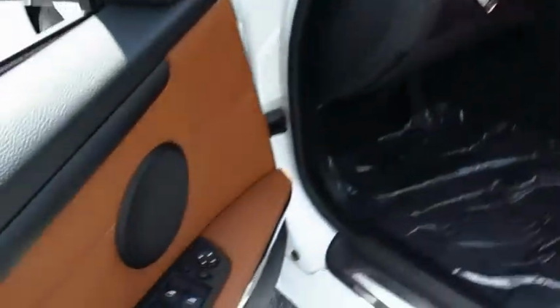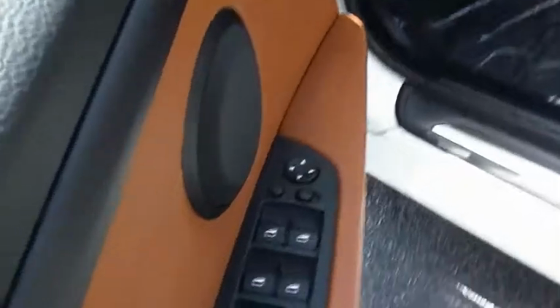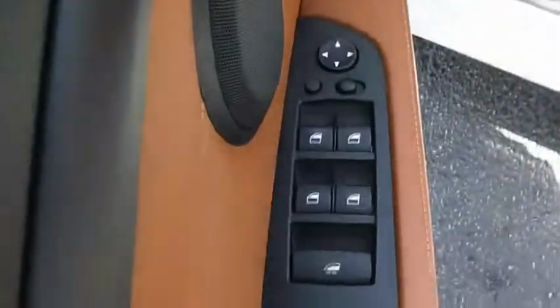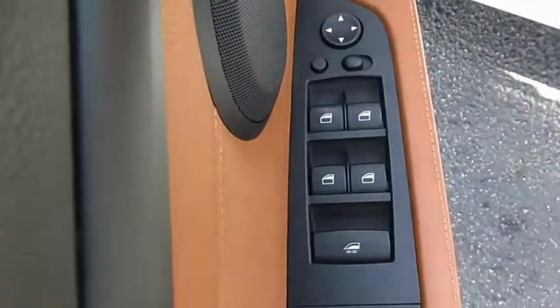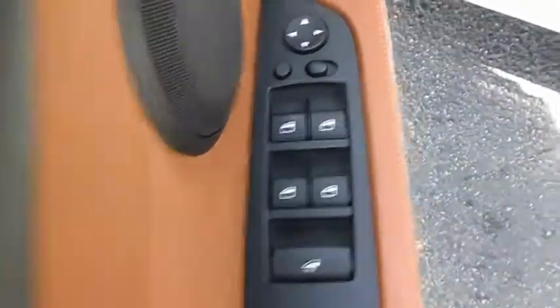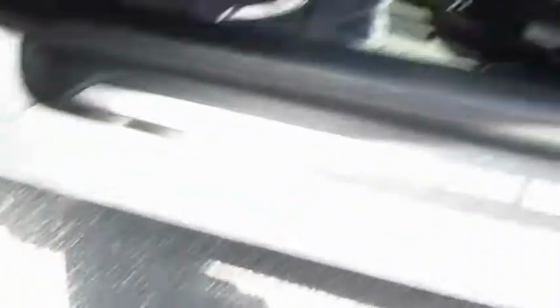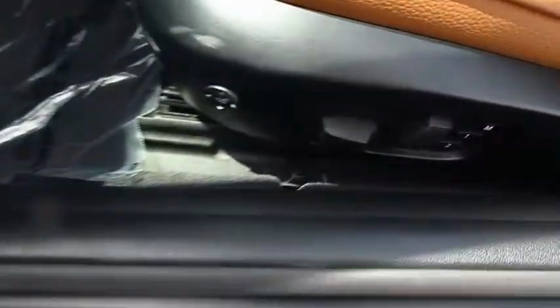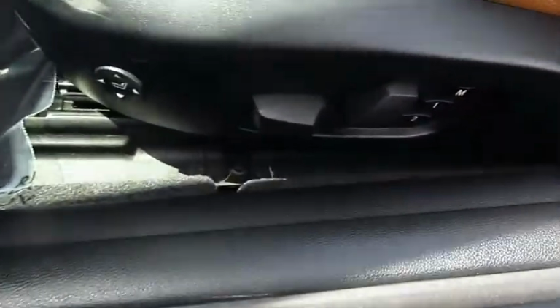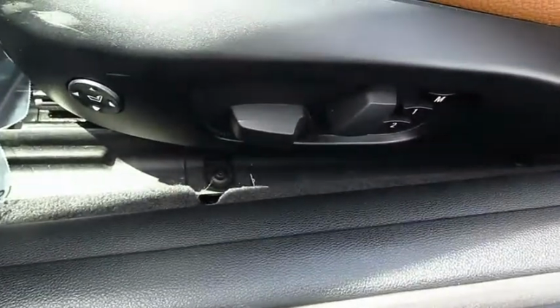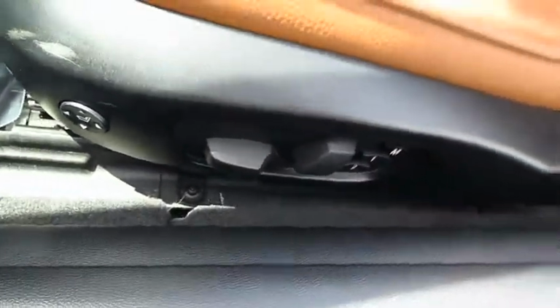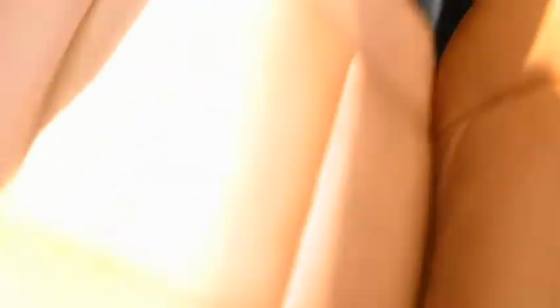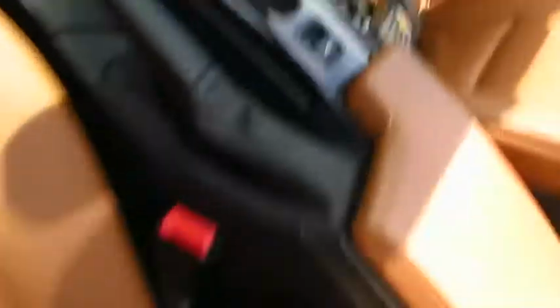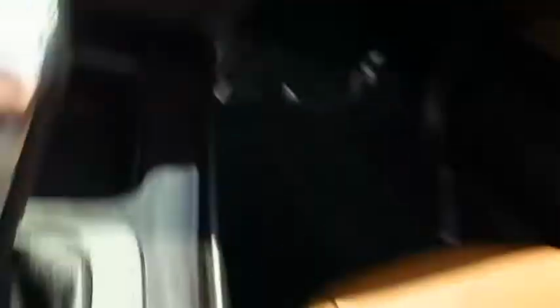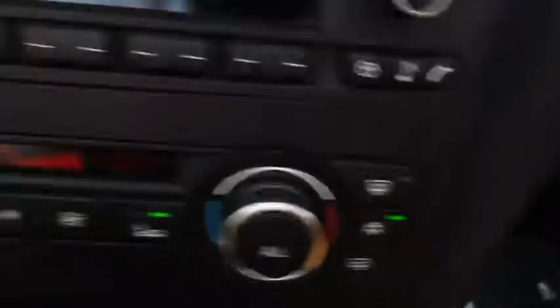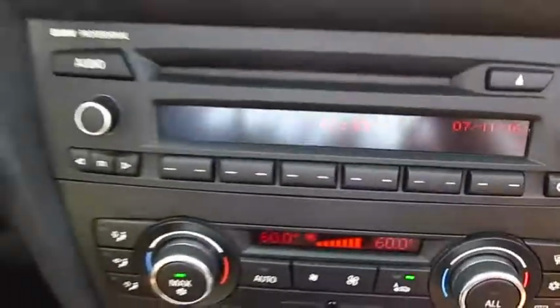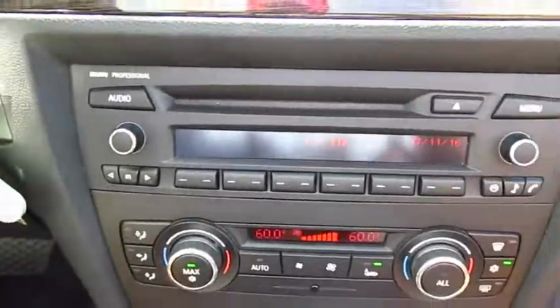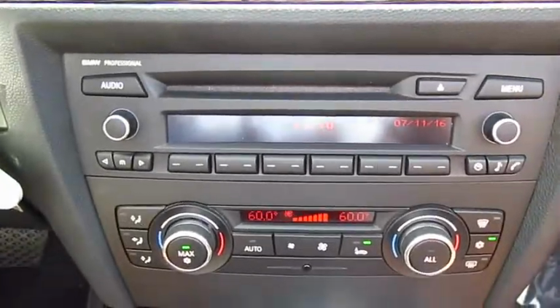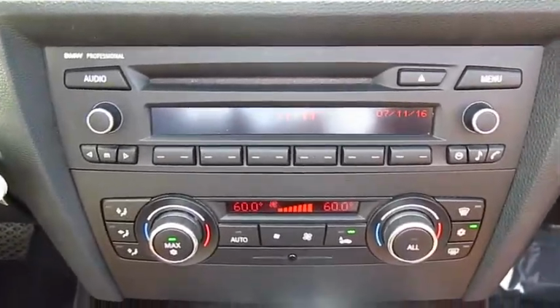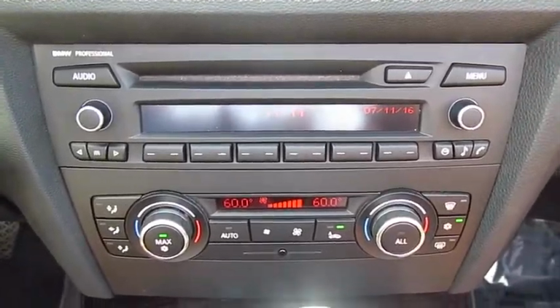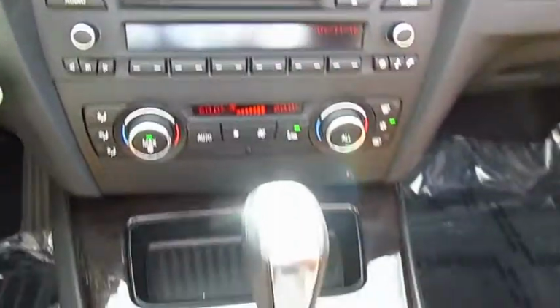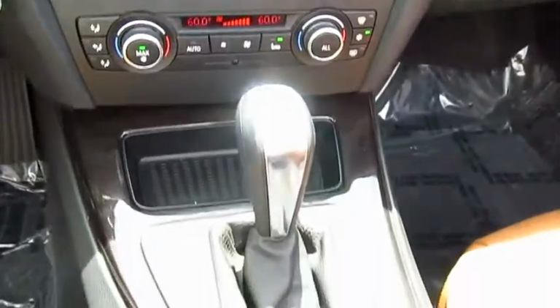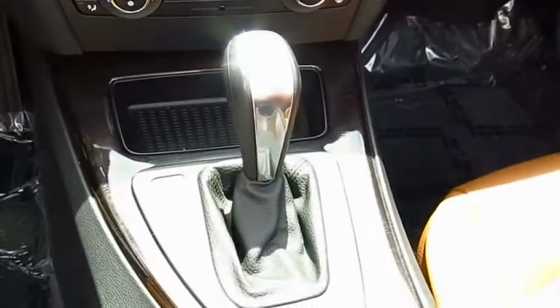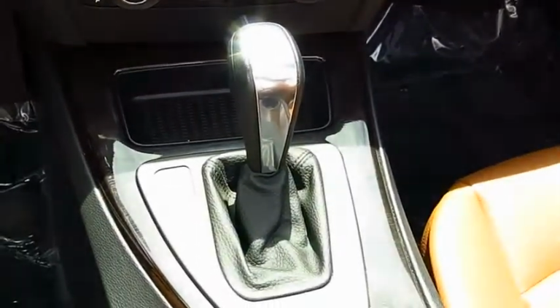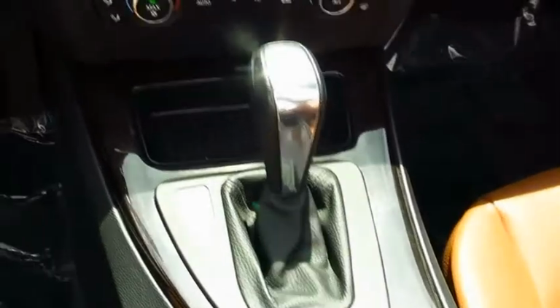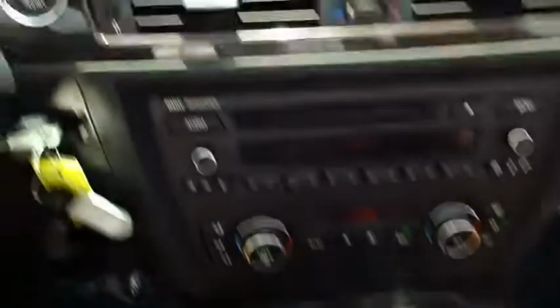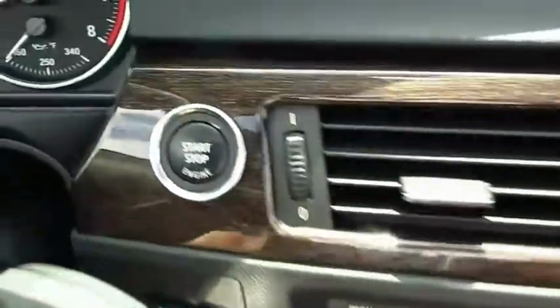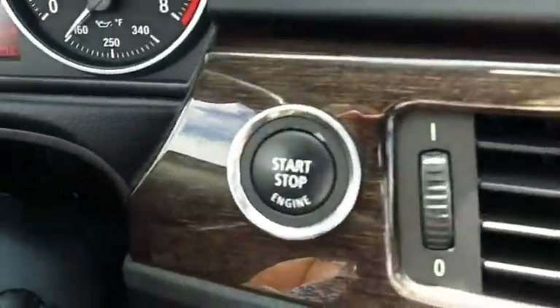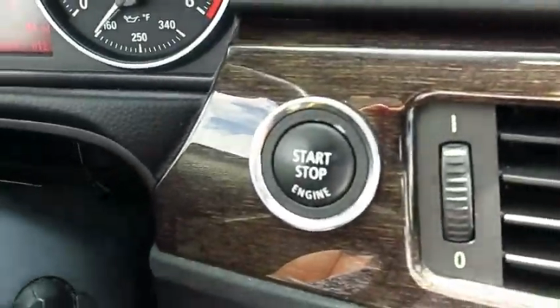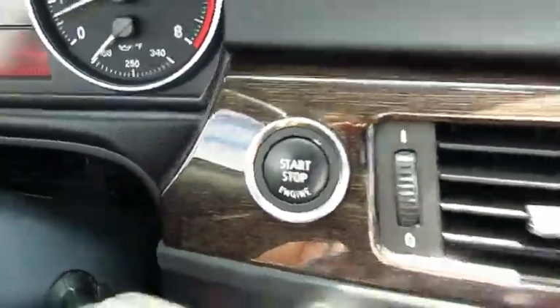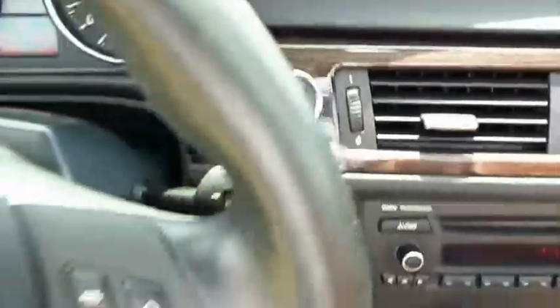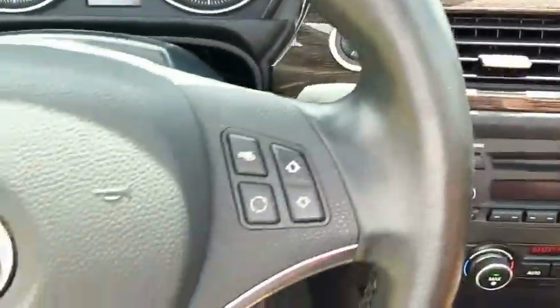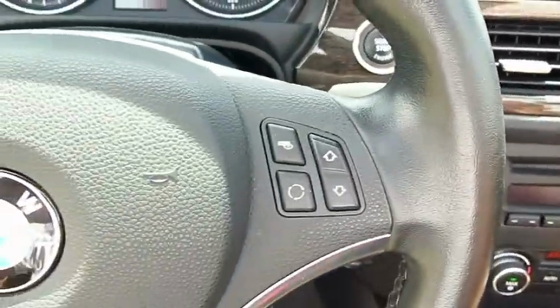Here are some of this vehicle's great options: anti-lock braking system, power passenger seat, traction control, power steering, air conditioning, front floor mats, cruise control, aluminum wheels, AM FM stereo radio, and automatic climate control.